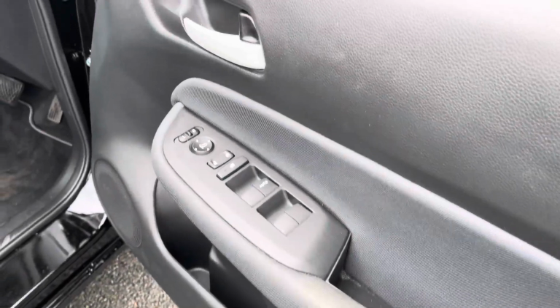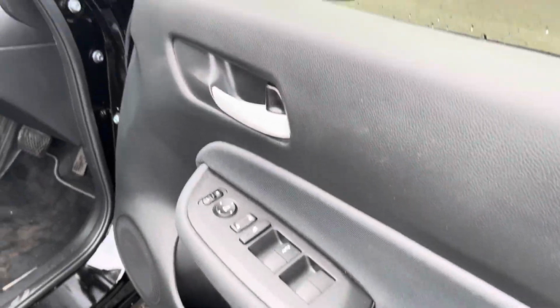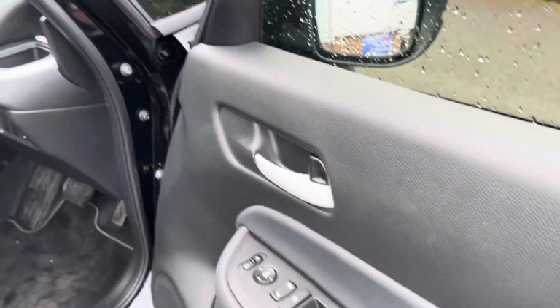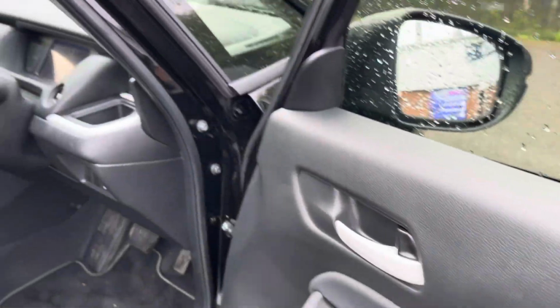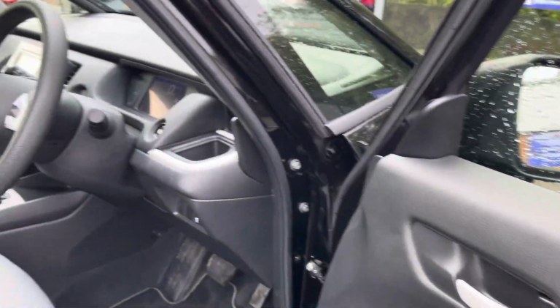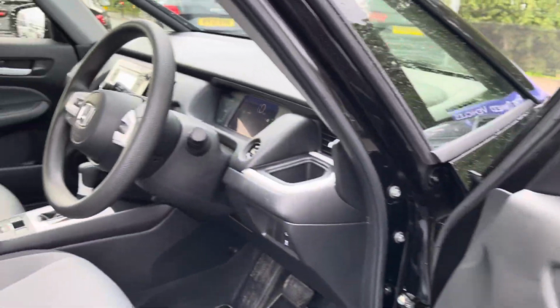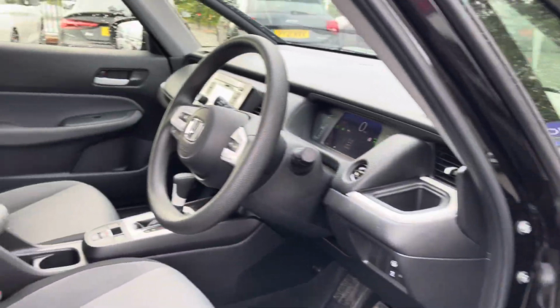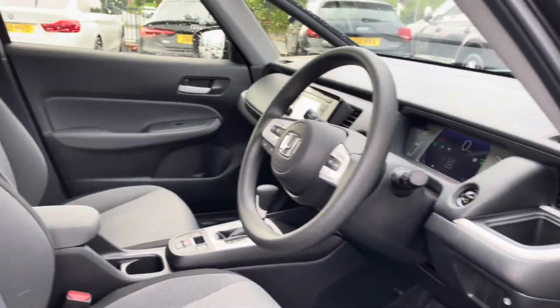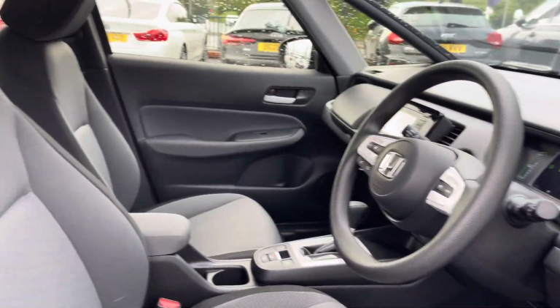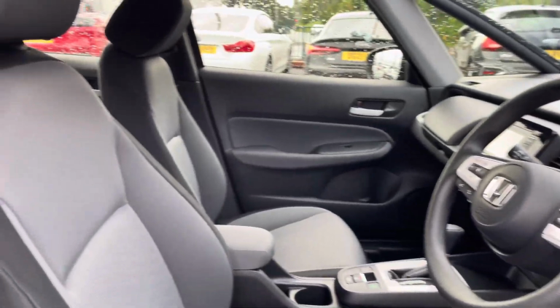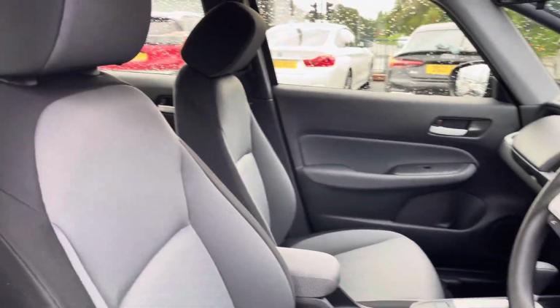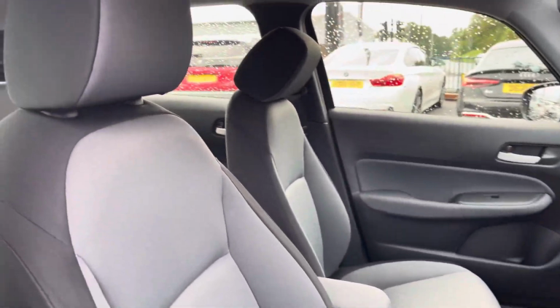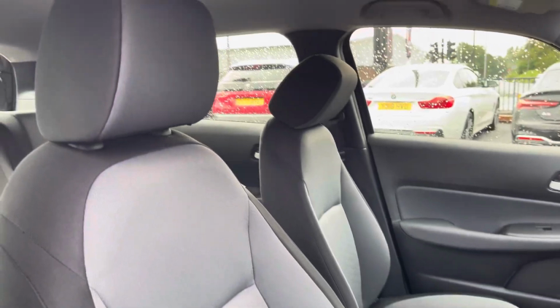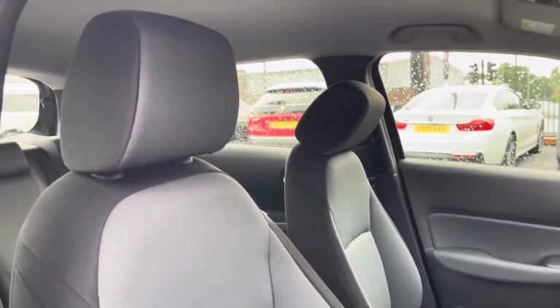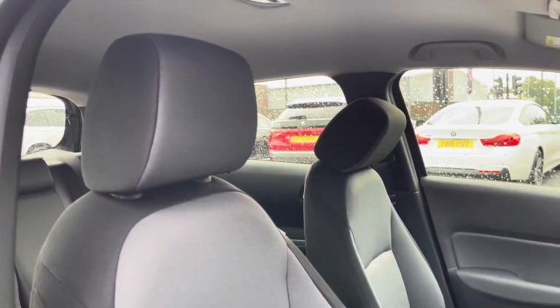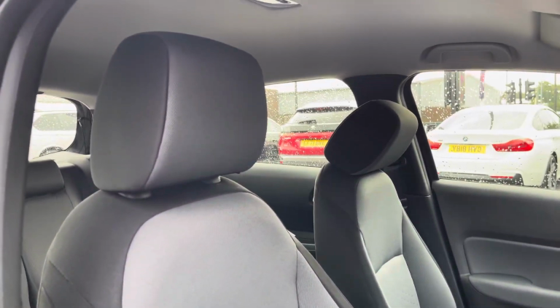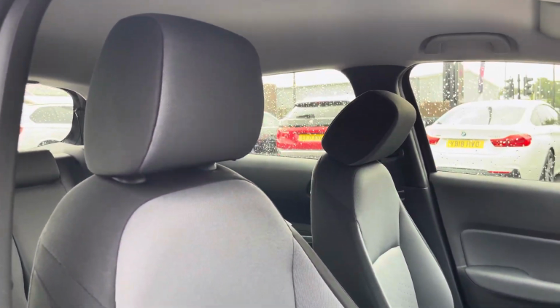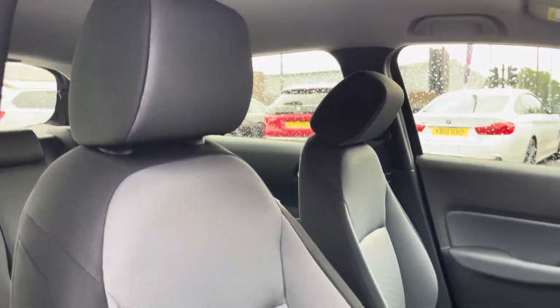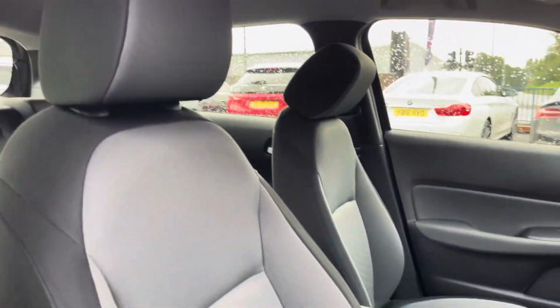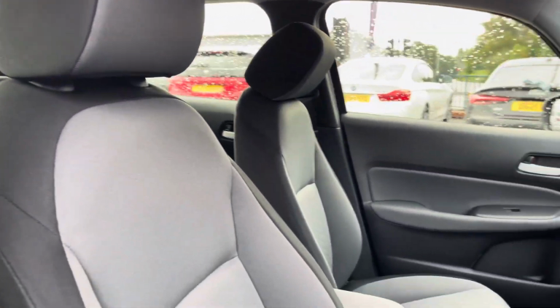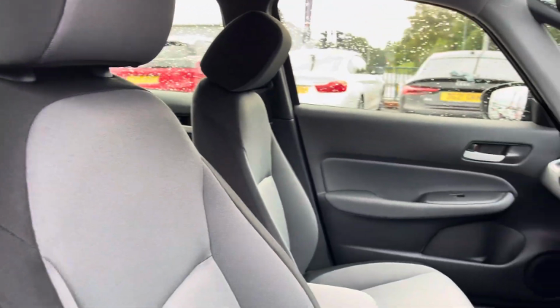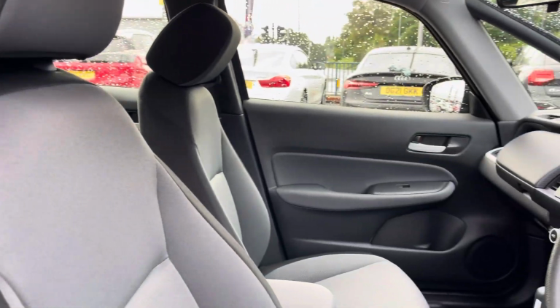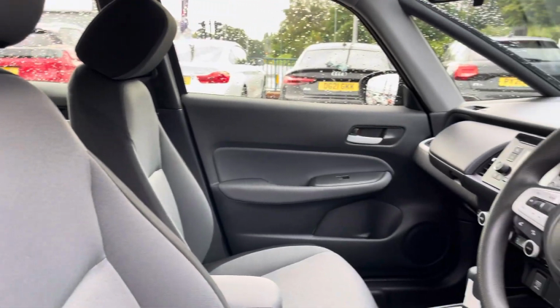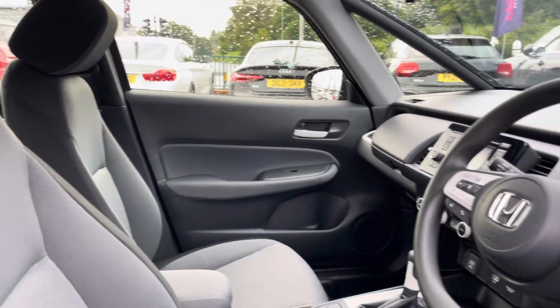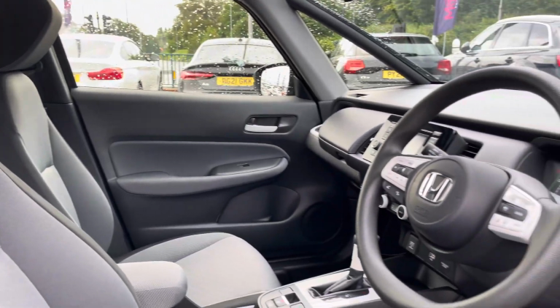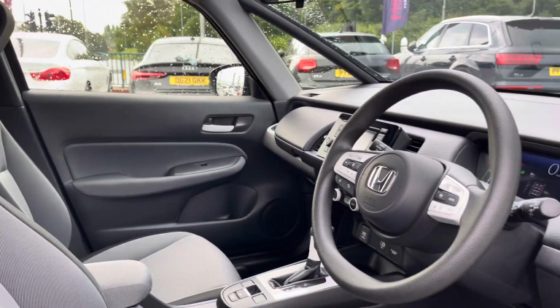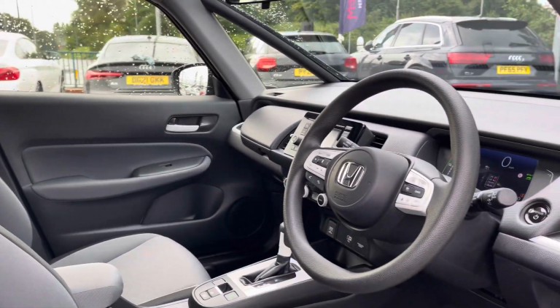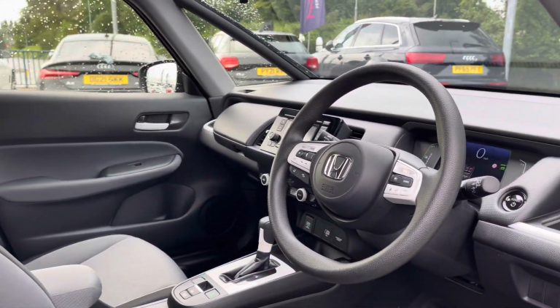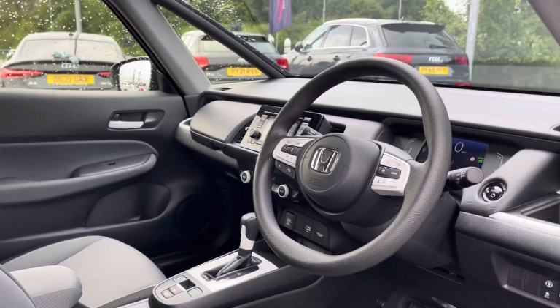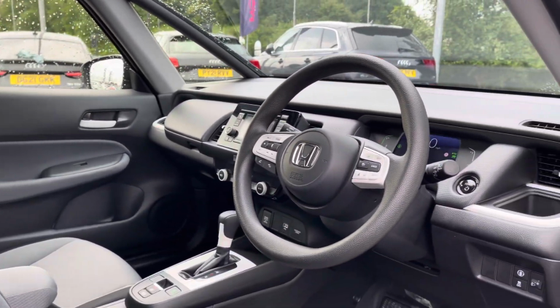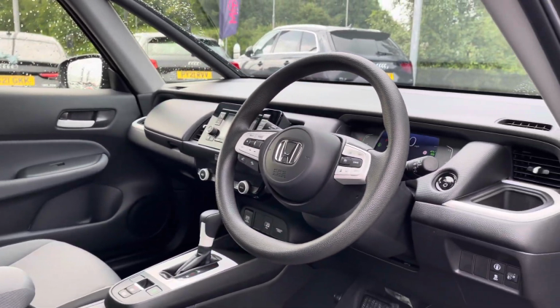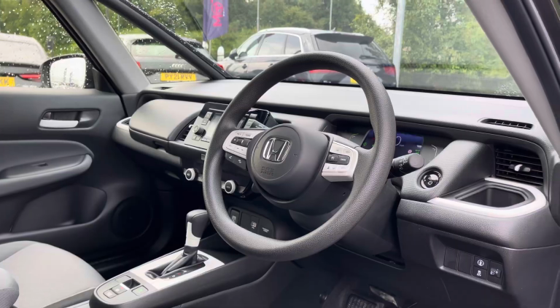Making our way into your front interior, the Jazz is very spacious inside, so there's plenty of room for driver and passenger, and that two-tone cloth does add a bit of personality to the cabin.